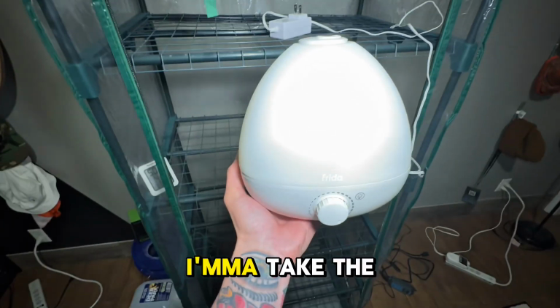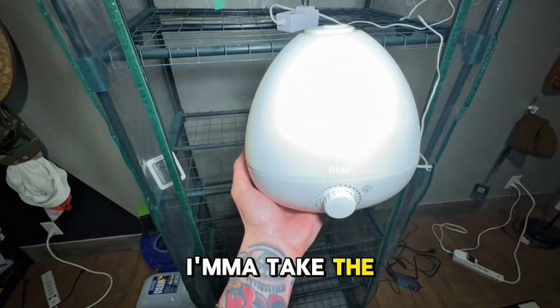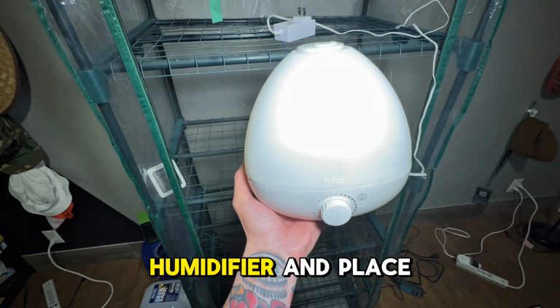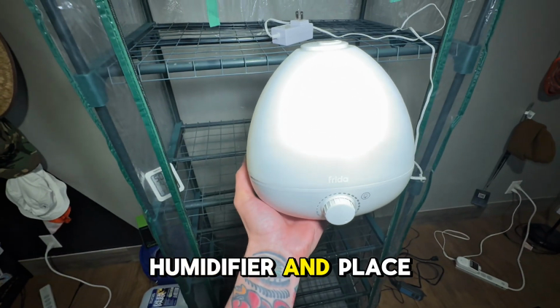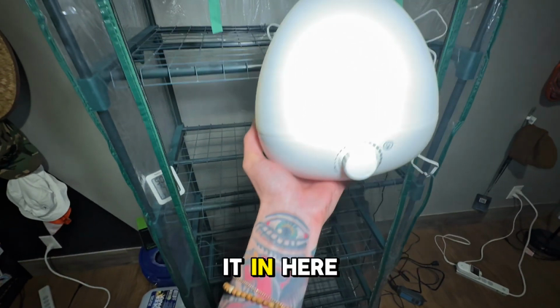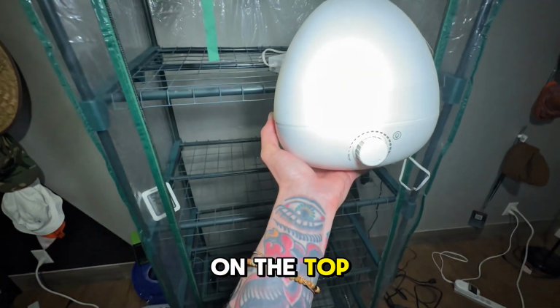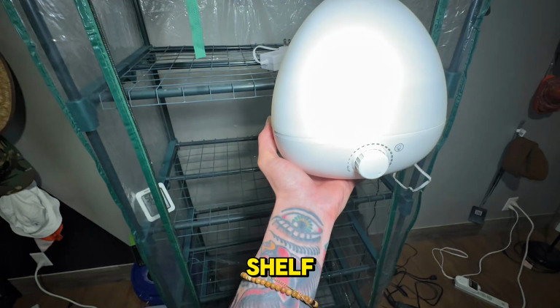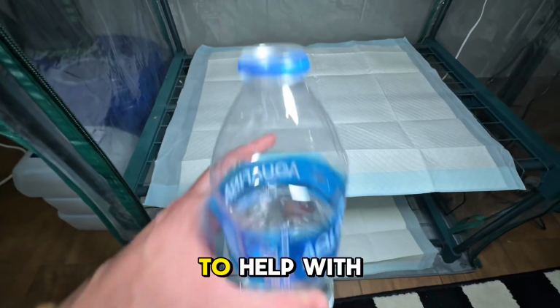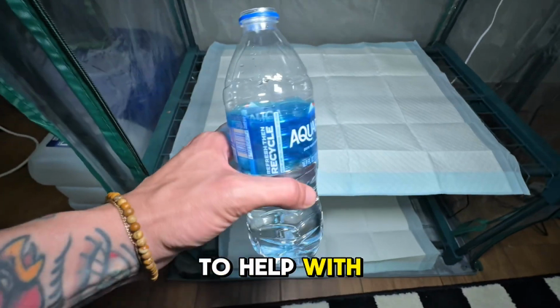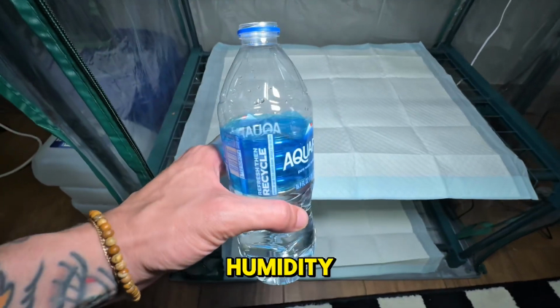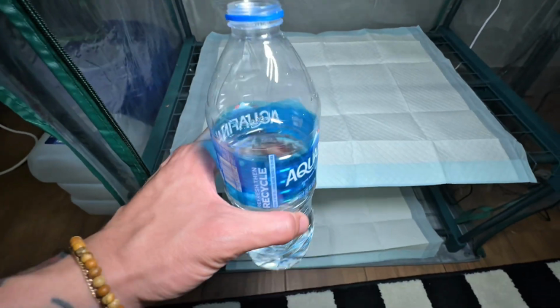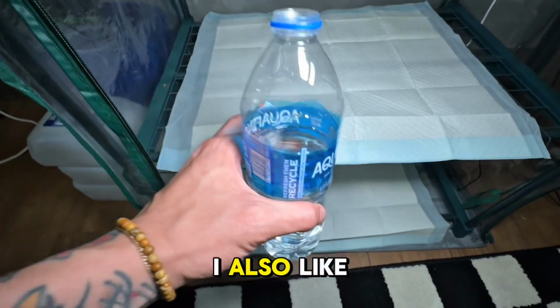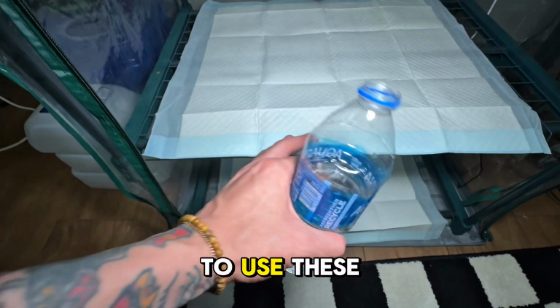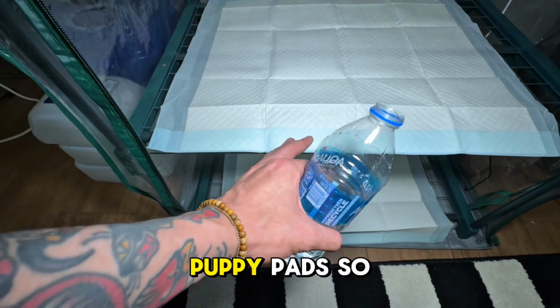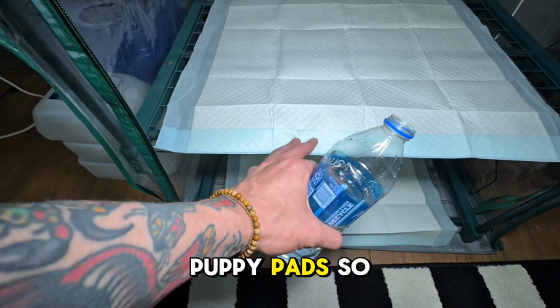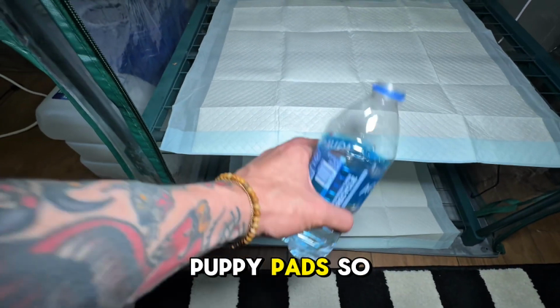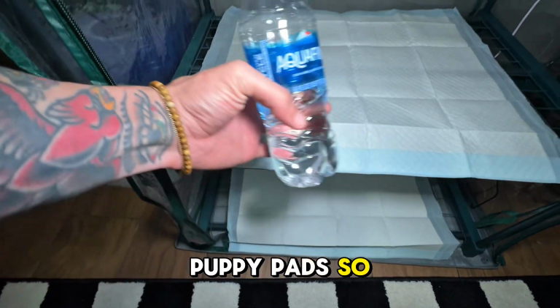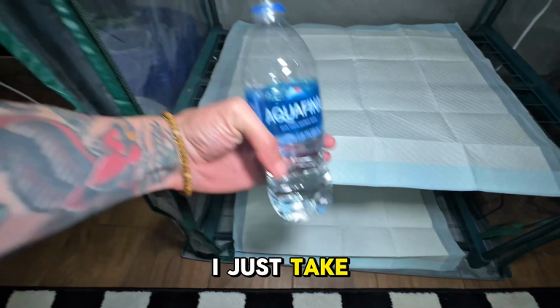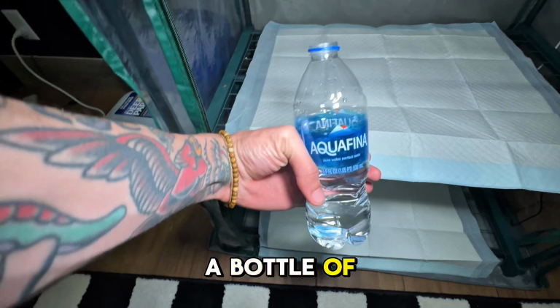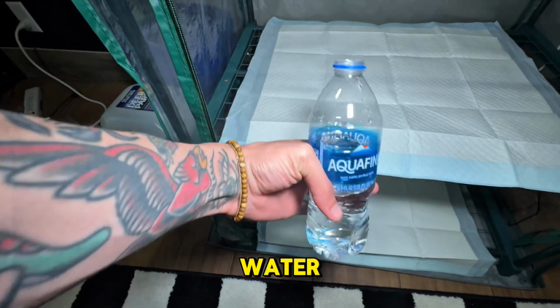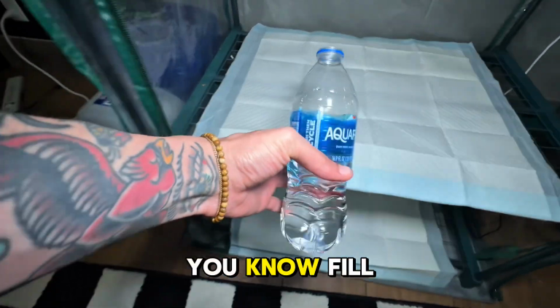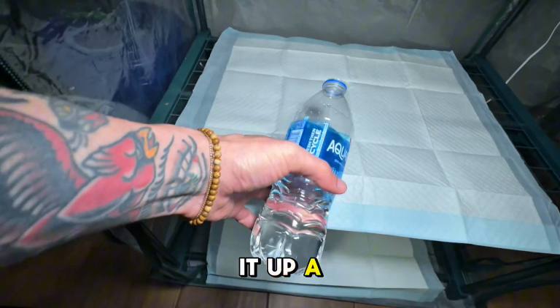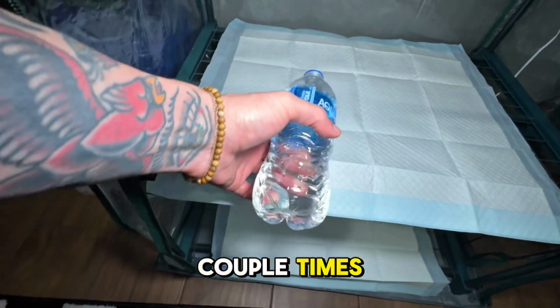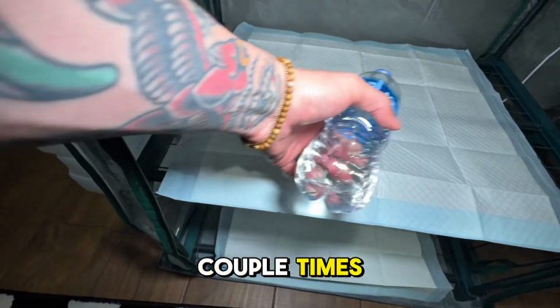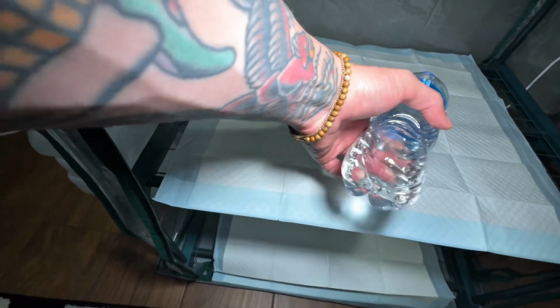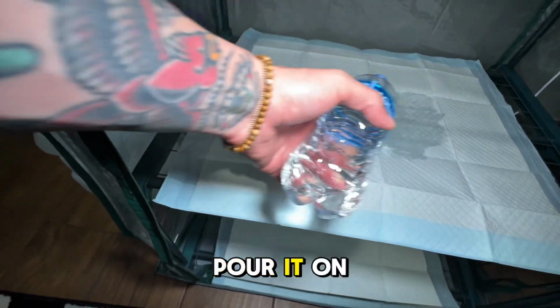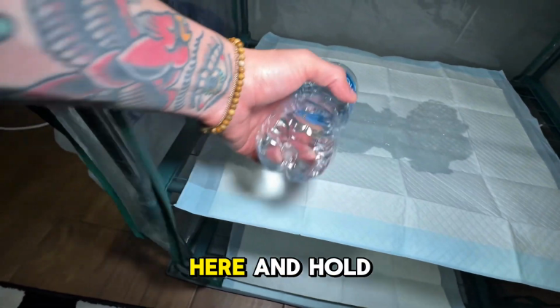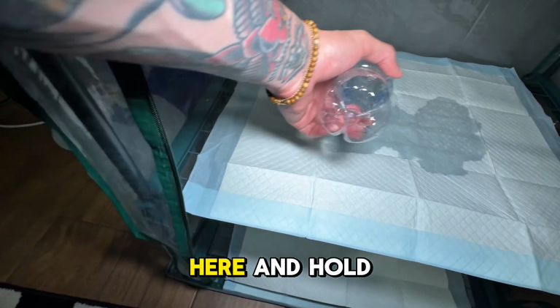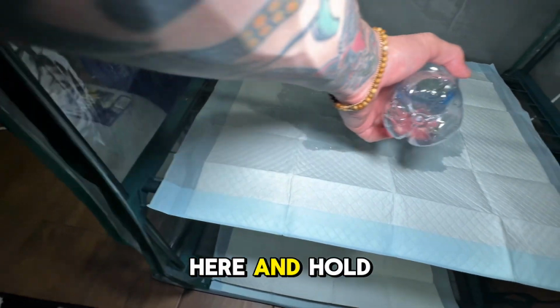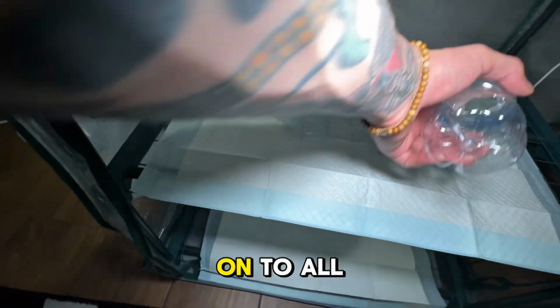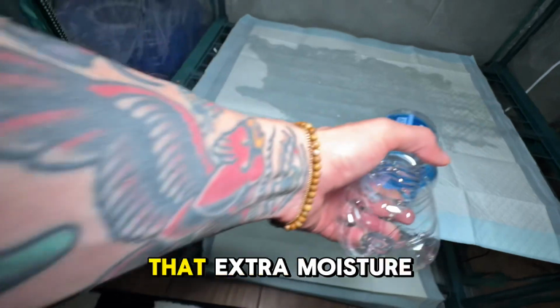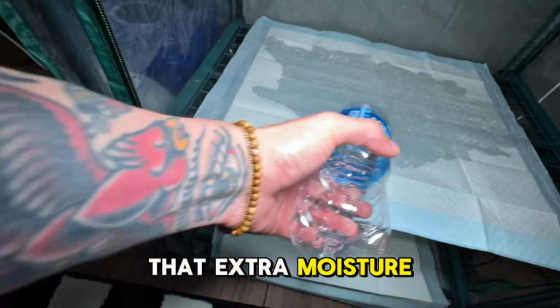I'm gonna take the humidifier and place it in here on the top shelf. To help with humidity, I also like to use these puppy pads. So I just take a bottle of water, fill it up a couple times, pour it on here, and it'll hold on to all the extra moisture.